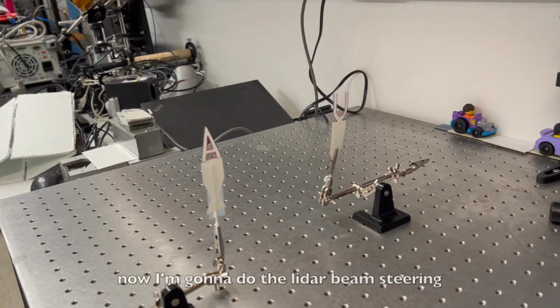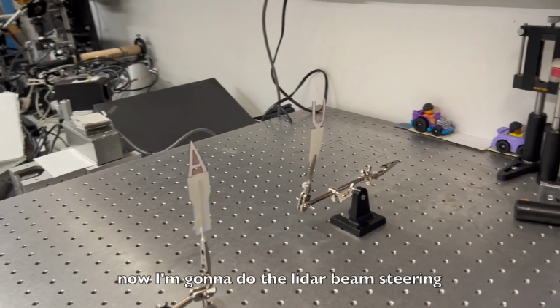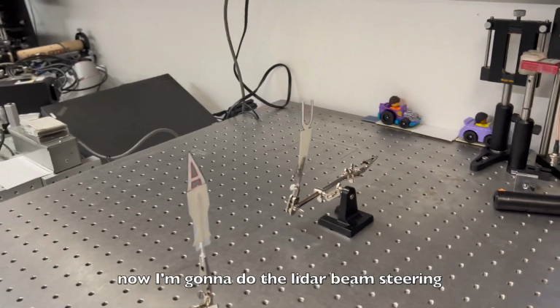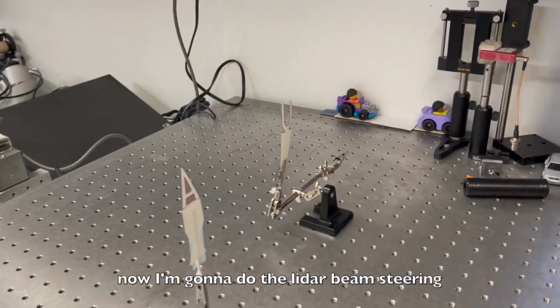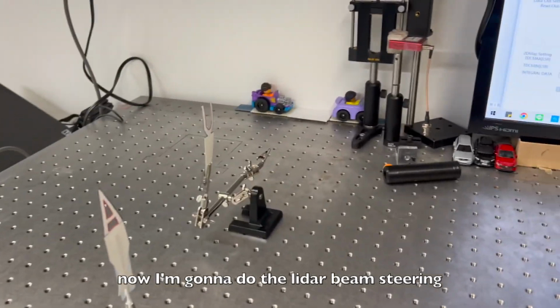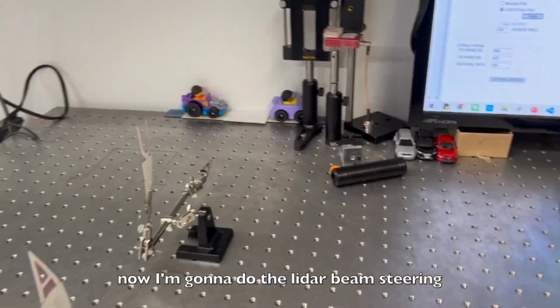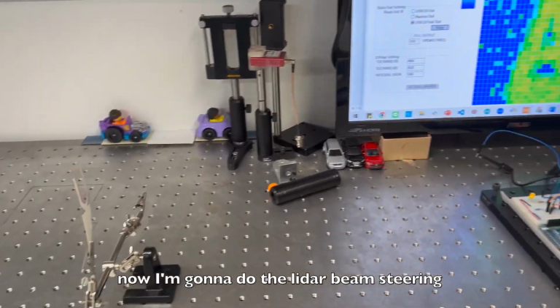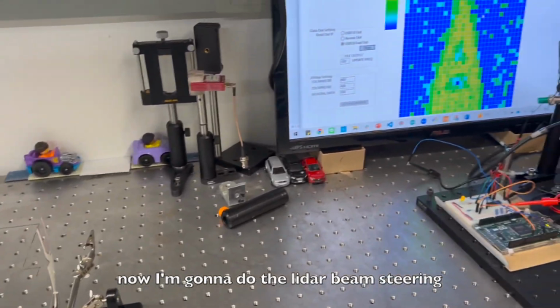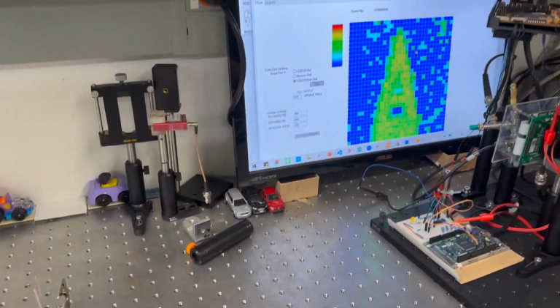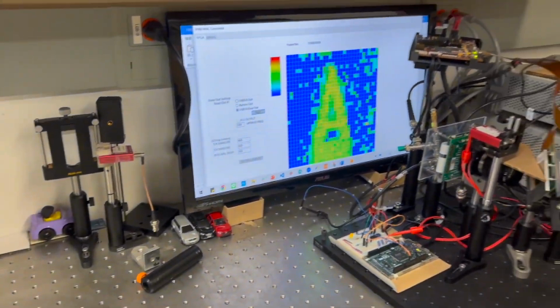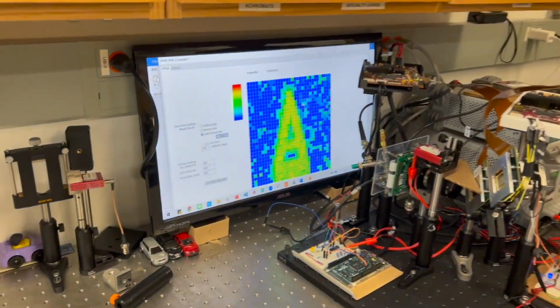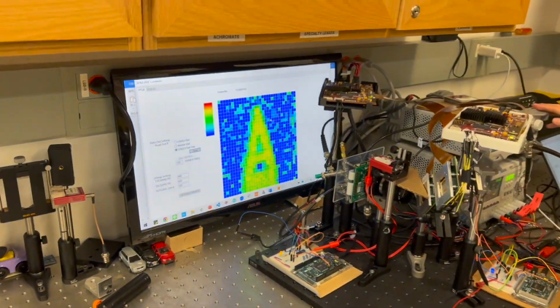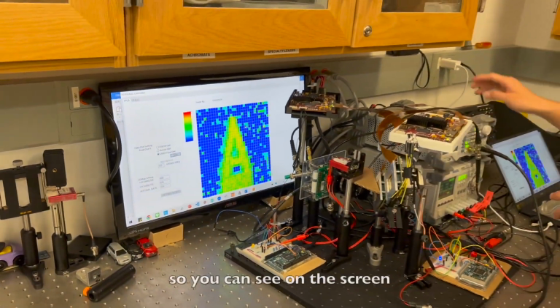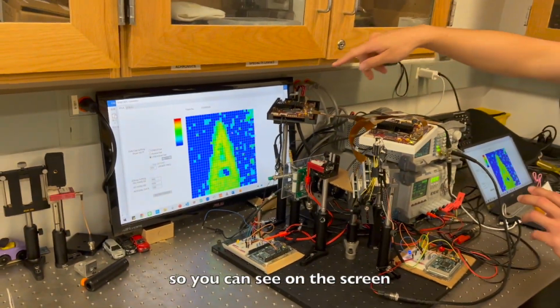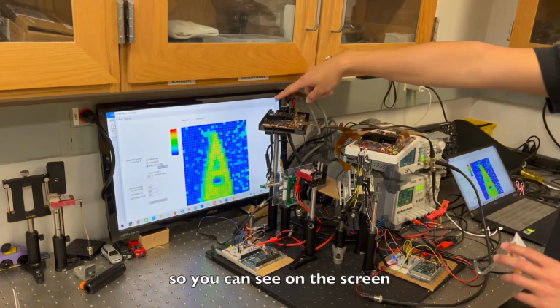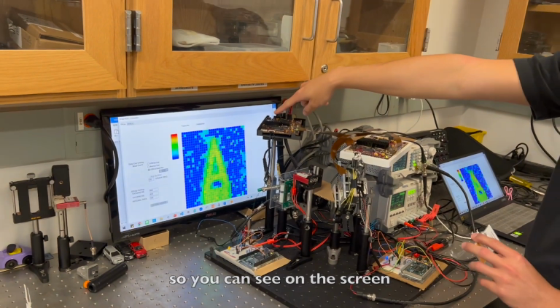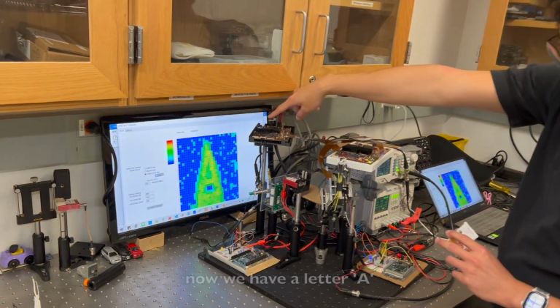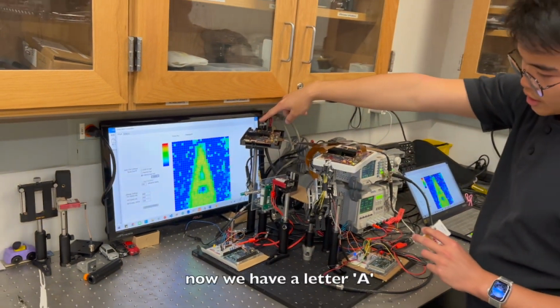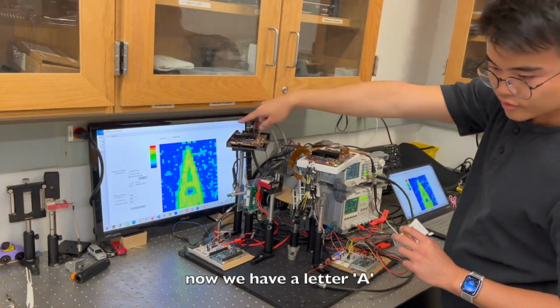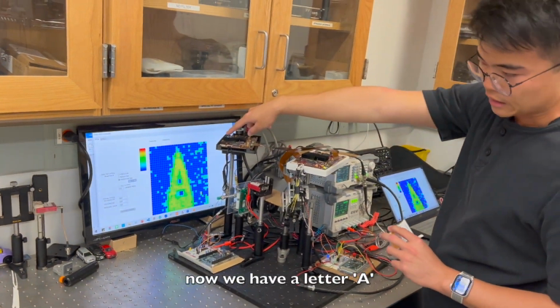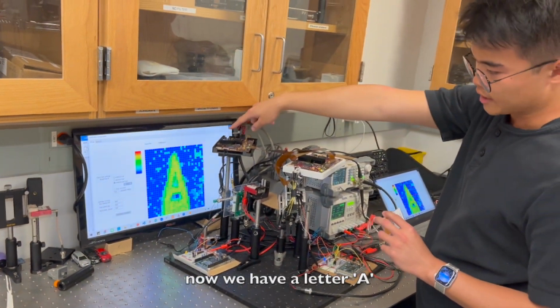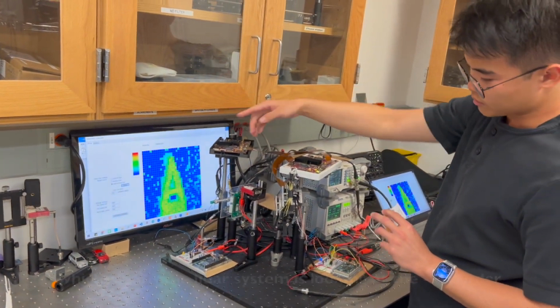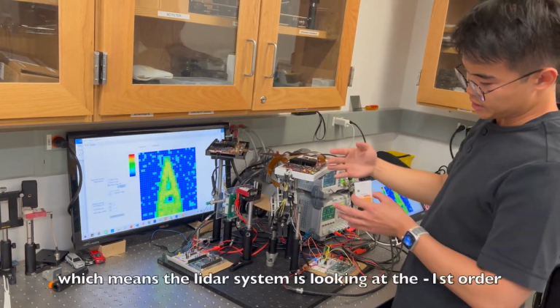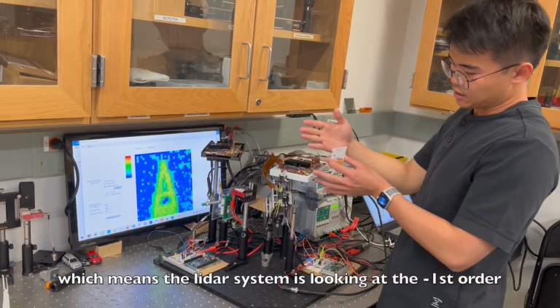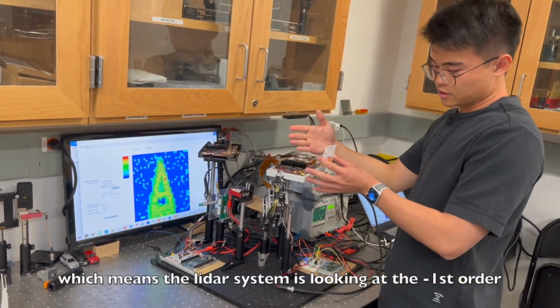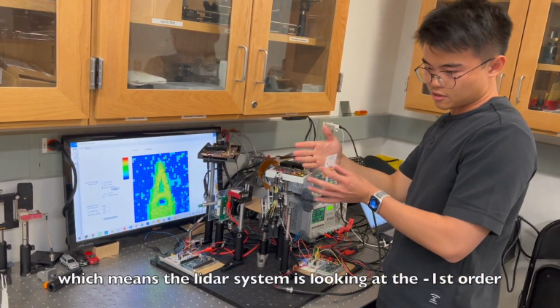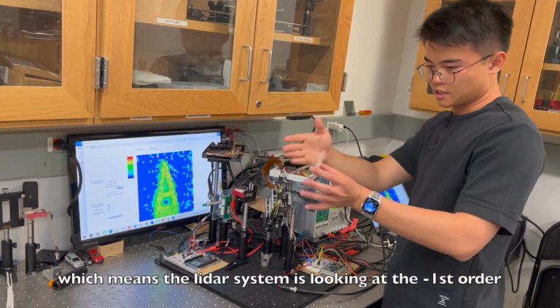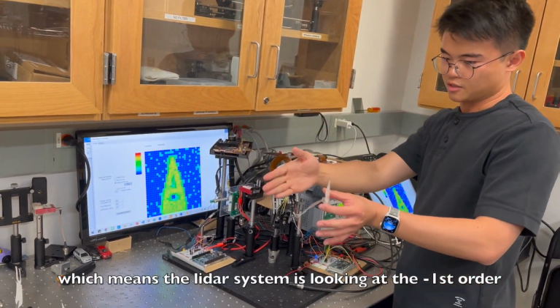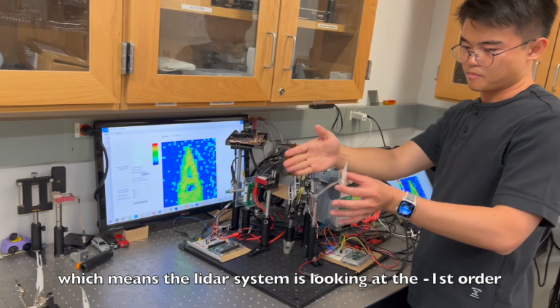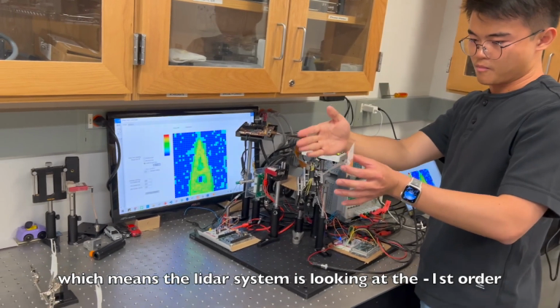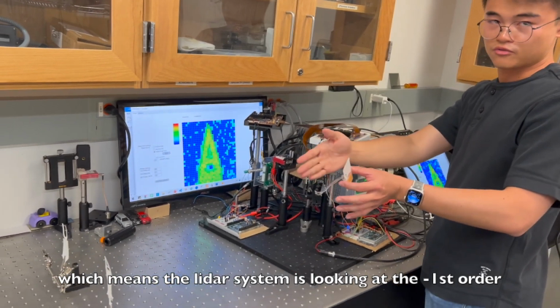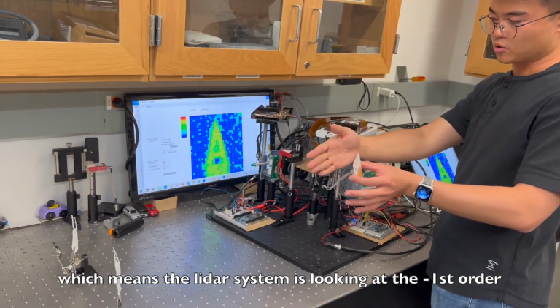Now I'm going to do the LiDAR beam steering. You can see on the screen we have the letter A, which means the LiDAR system is looking at the minus first diffraction order.